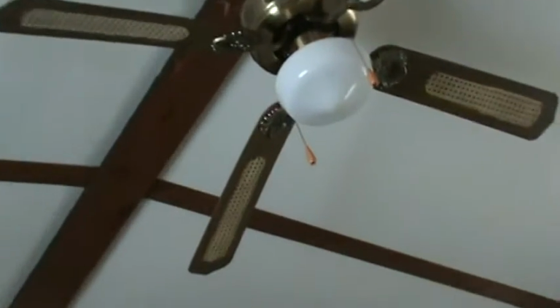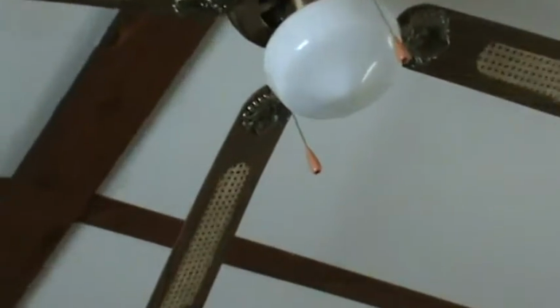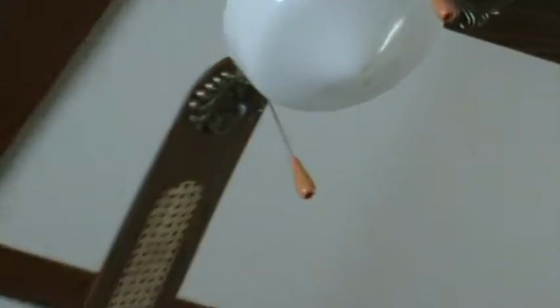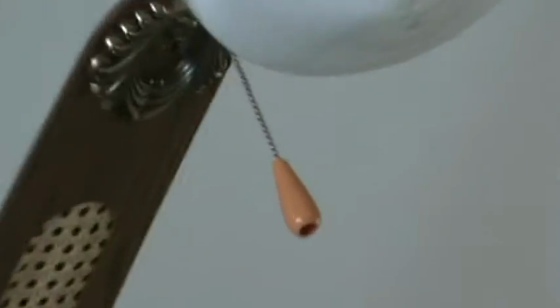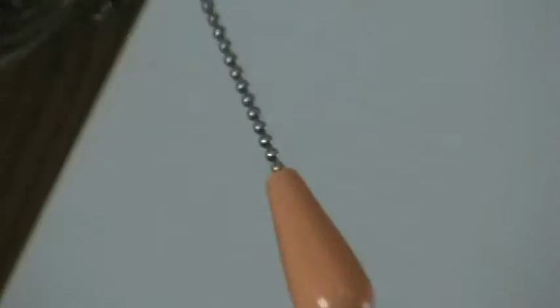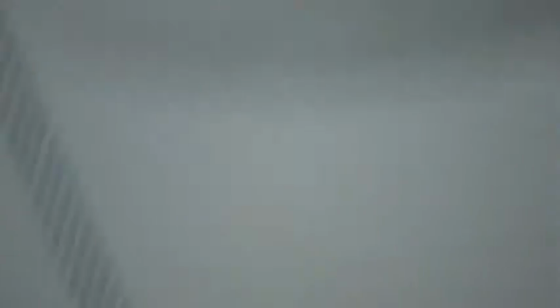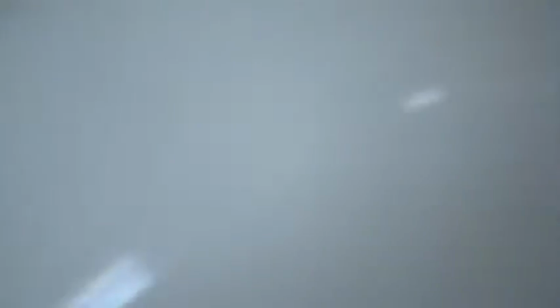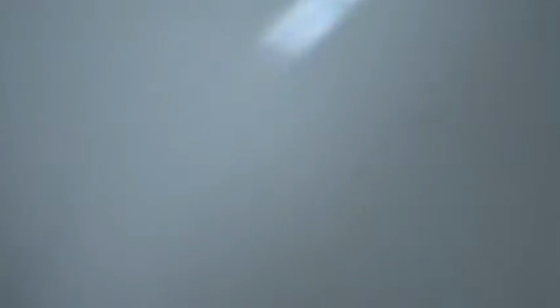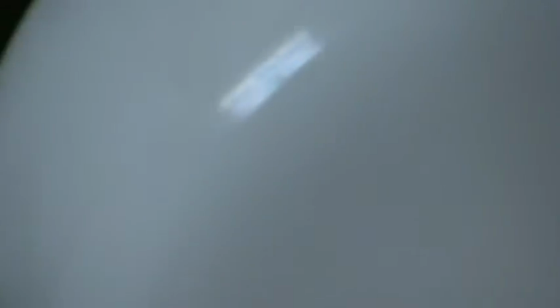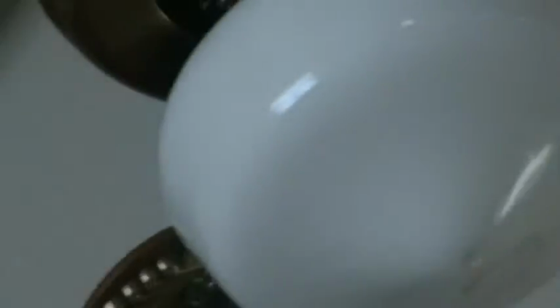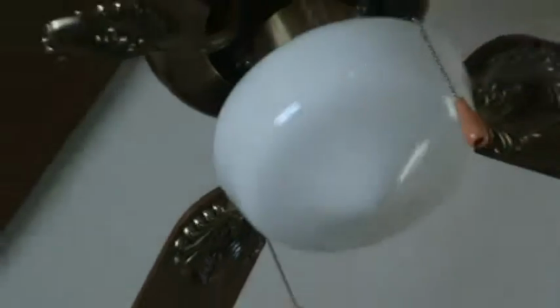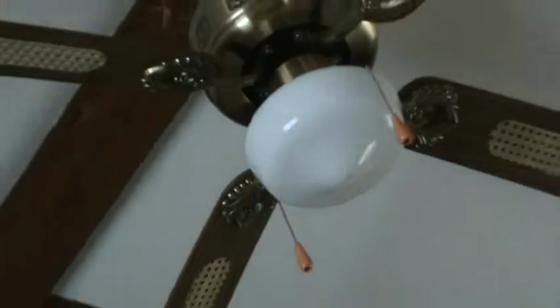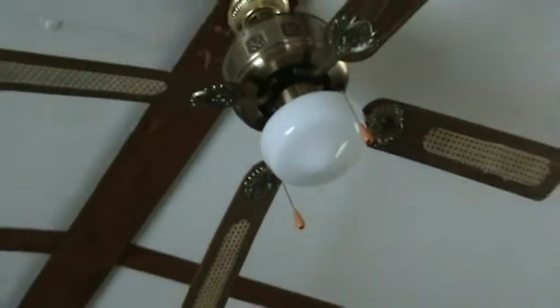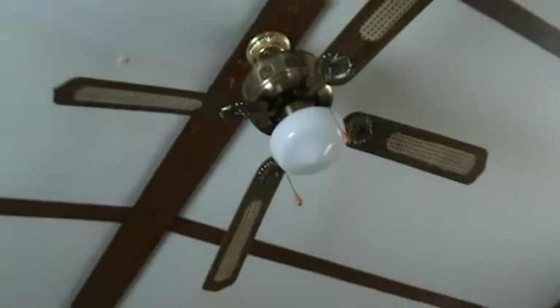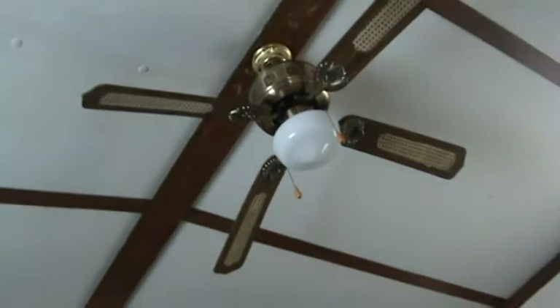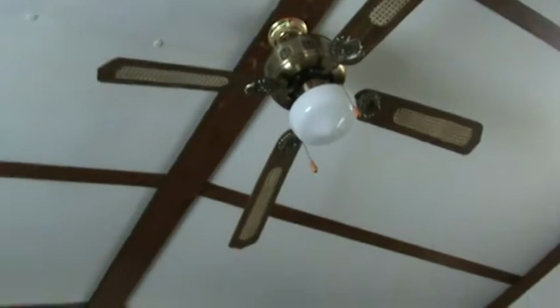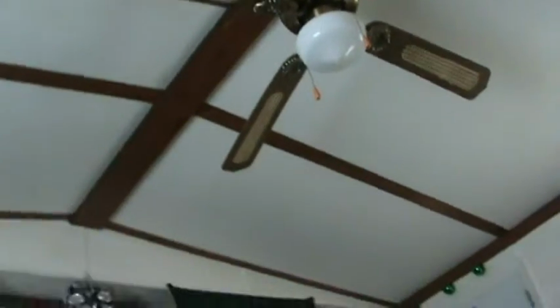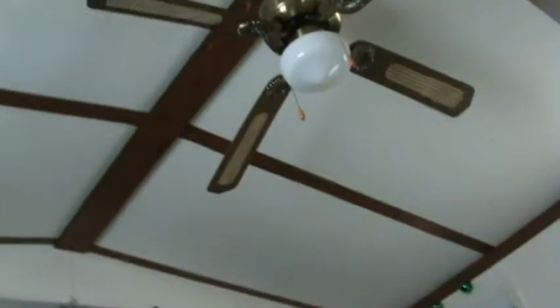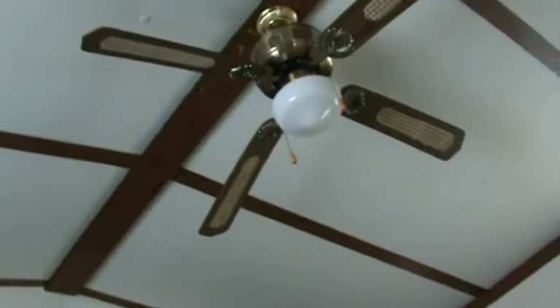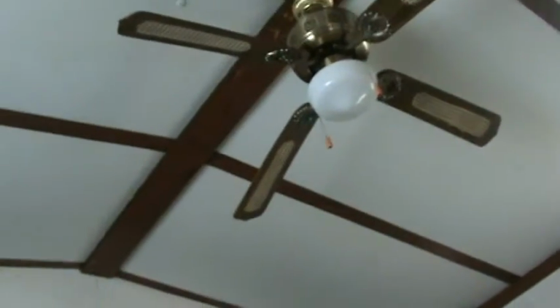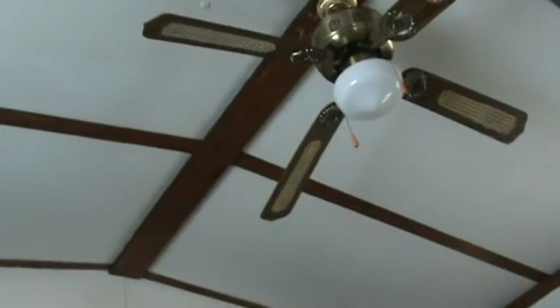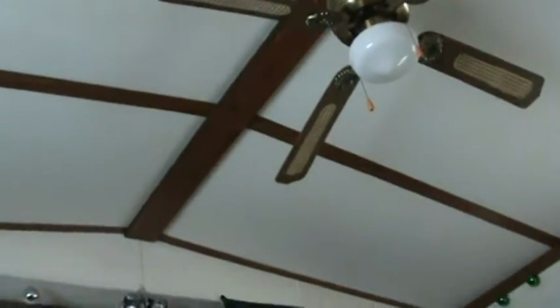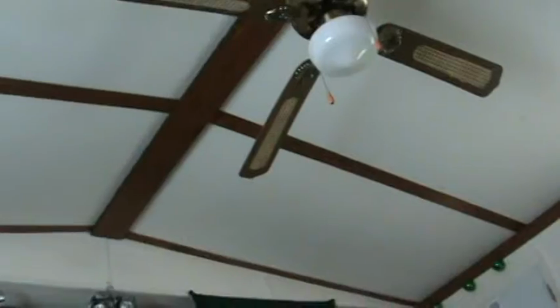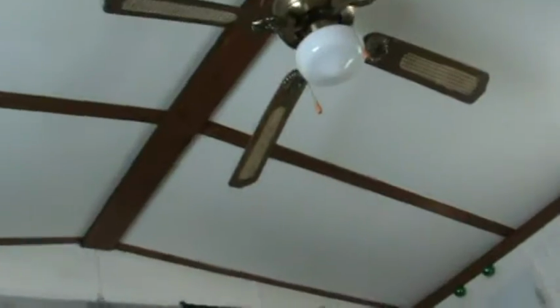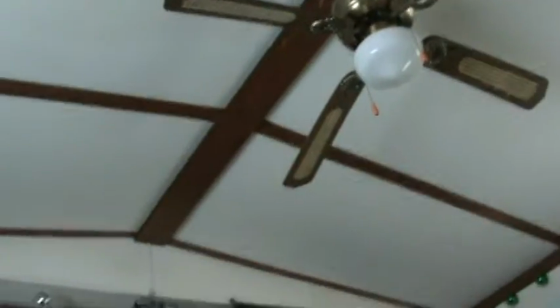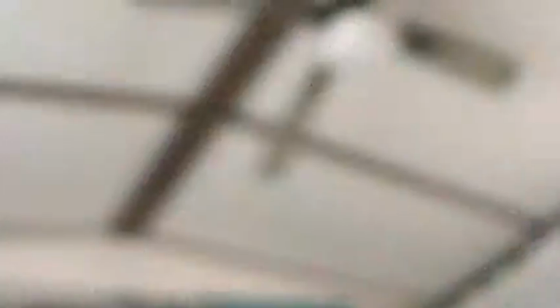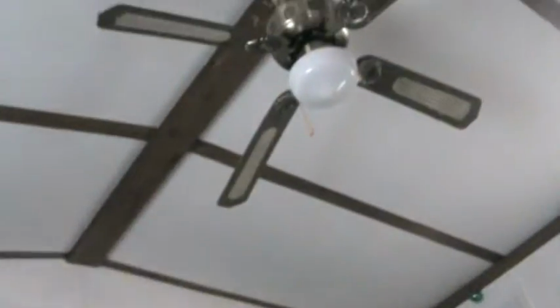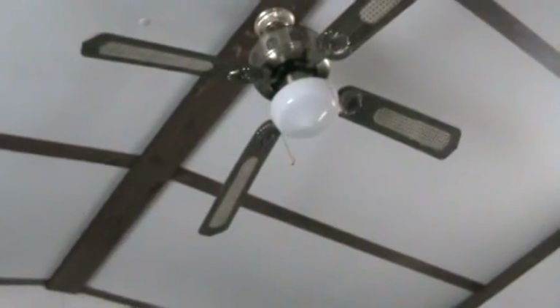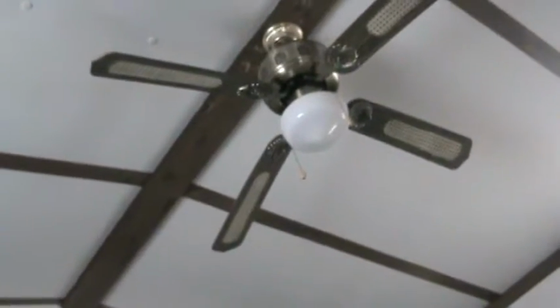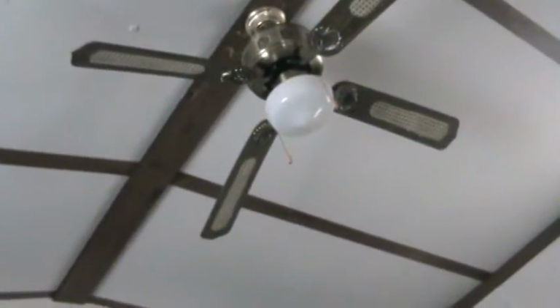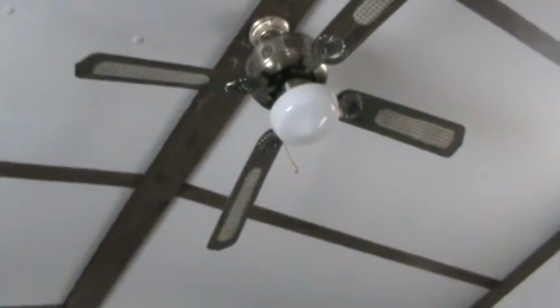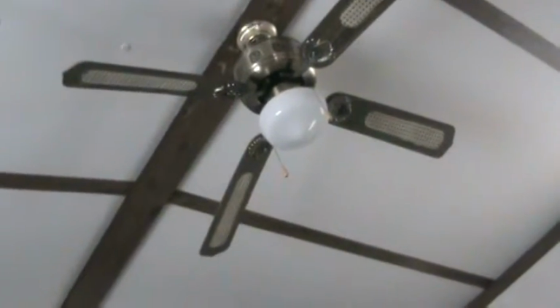I'm gonna have to test it out later on. Ceiling fan. I can go into infrared mode. Night shot.